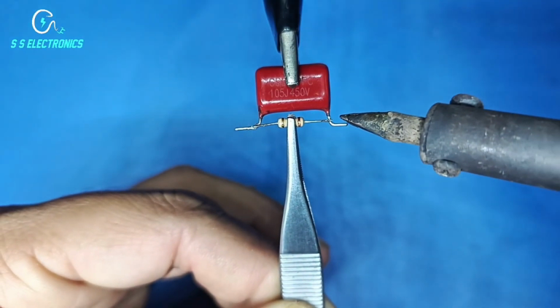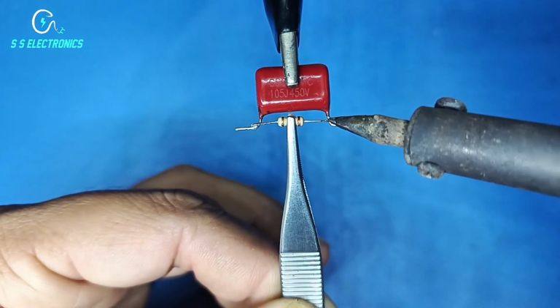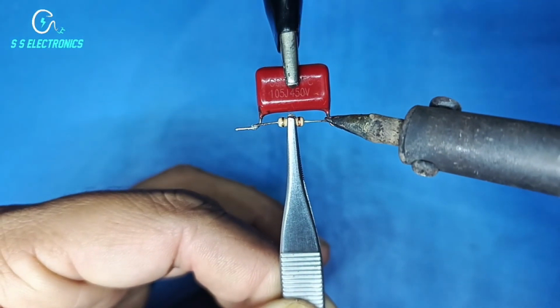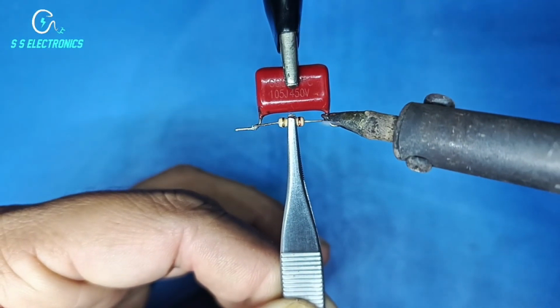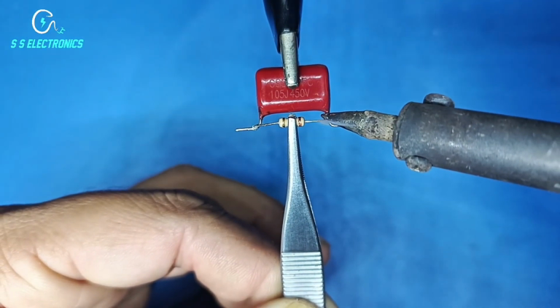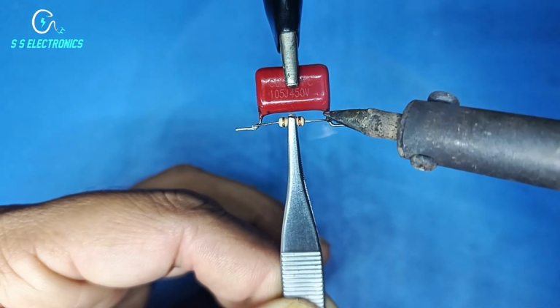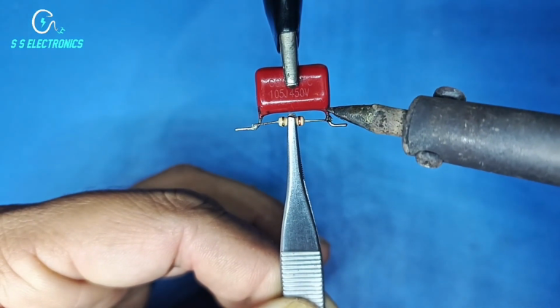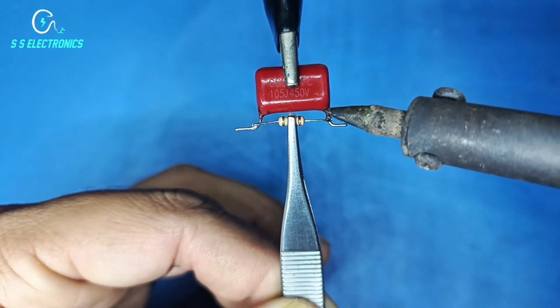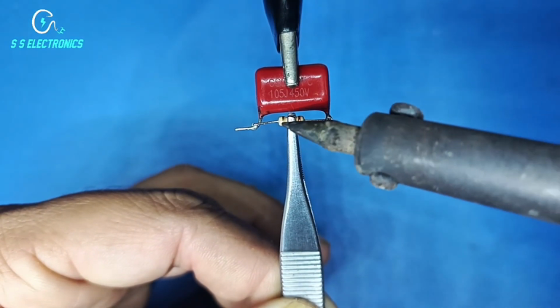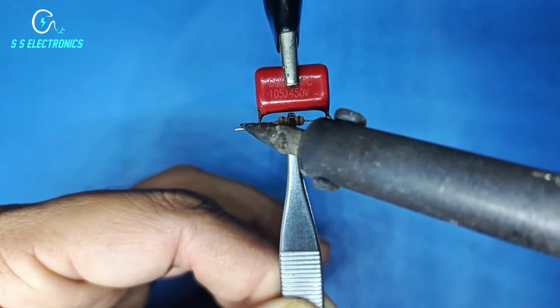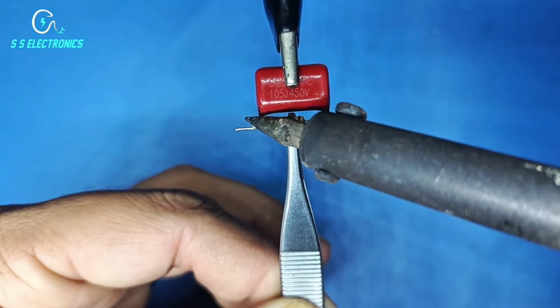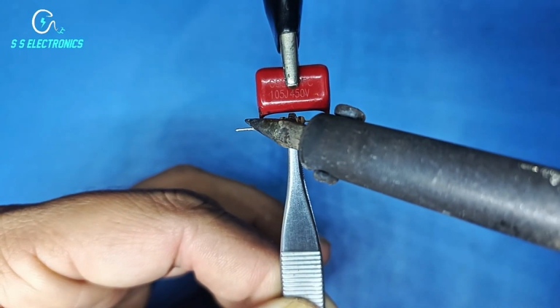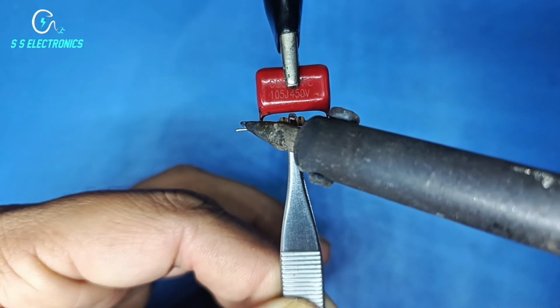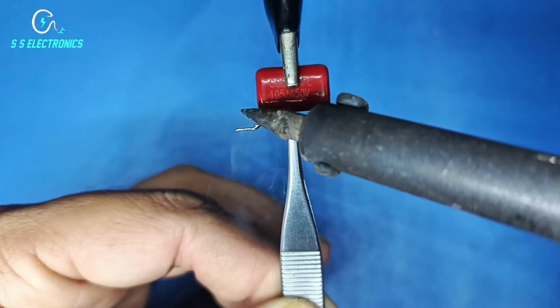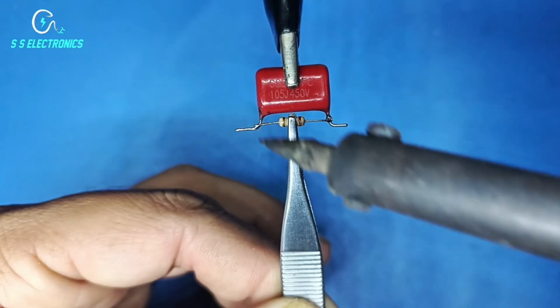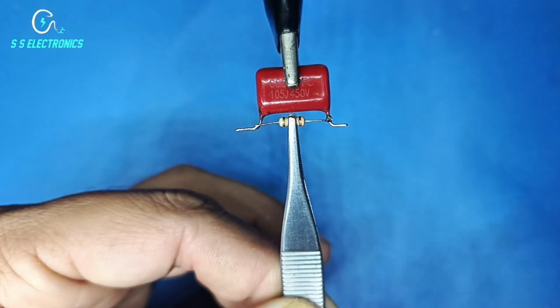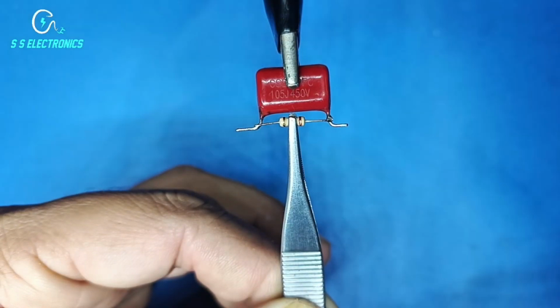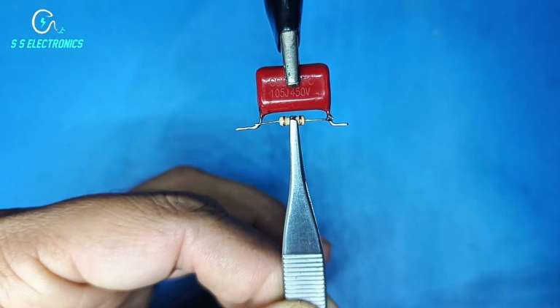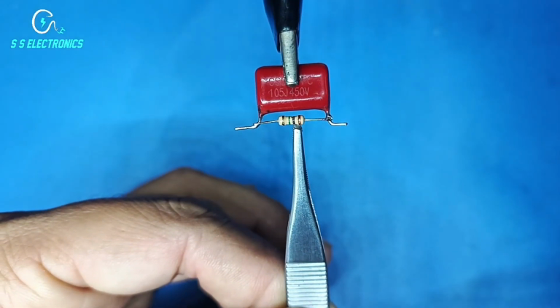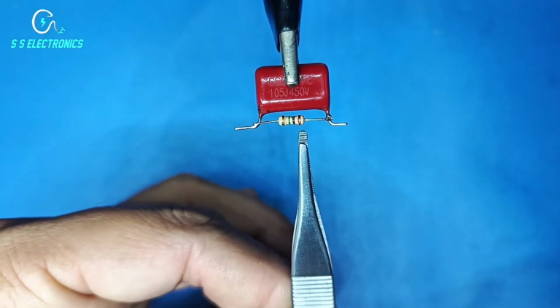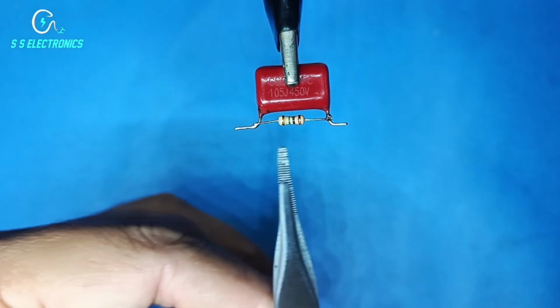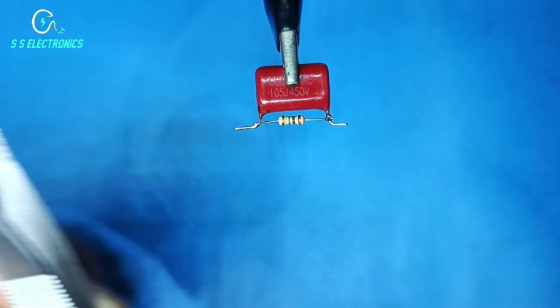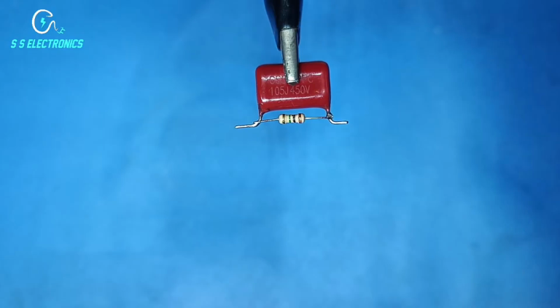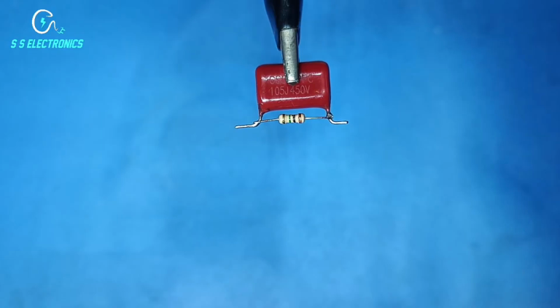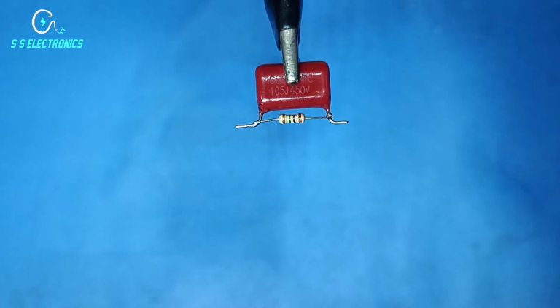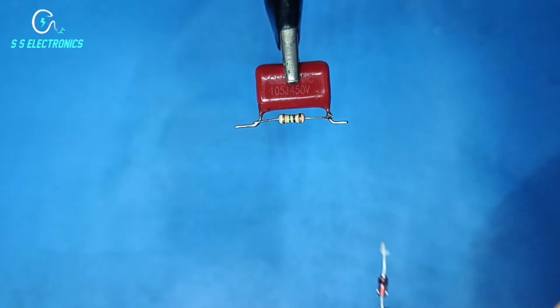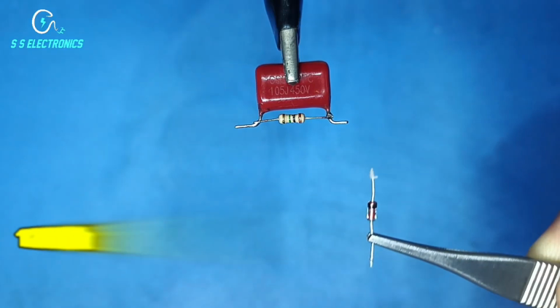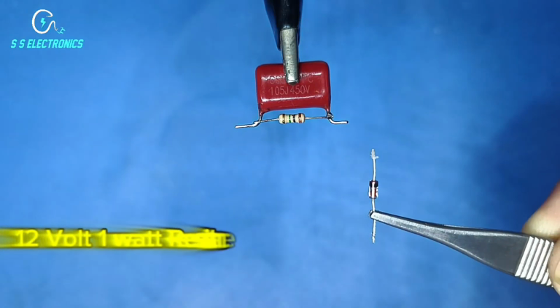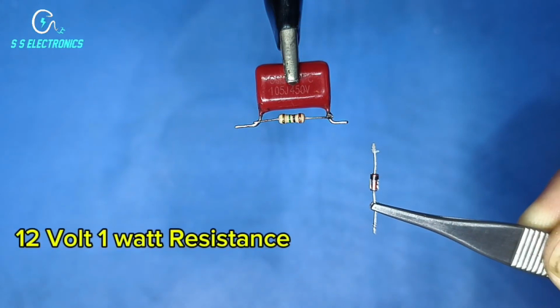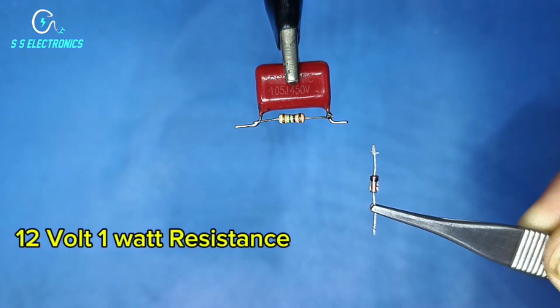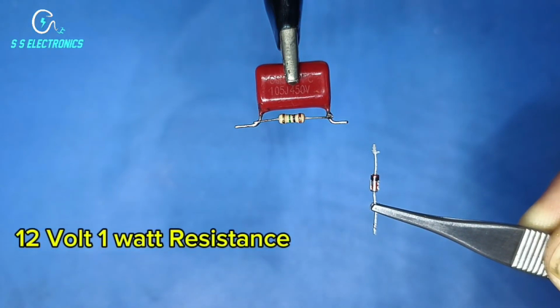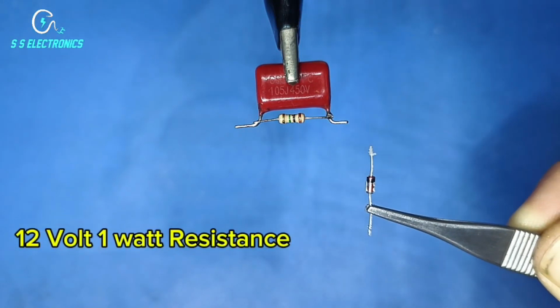Resistance both sides connecting with capacitor. 12 volt 1 watt resistance.